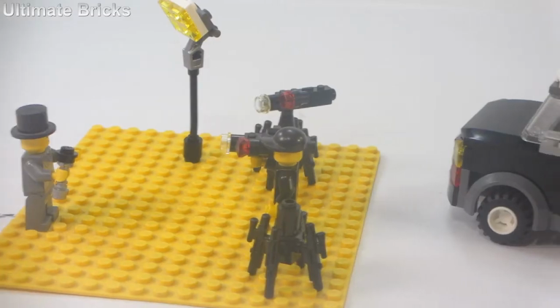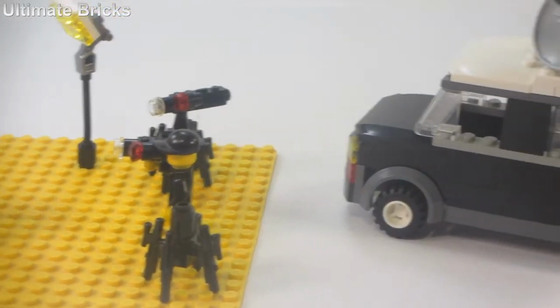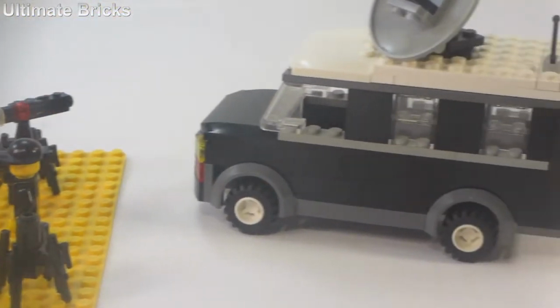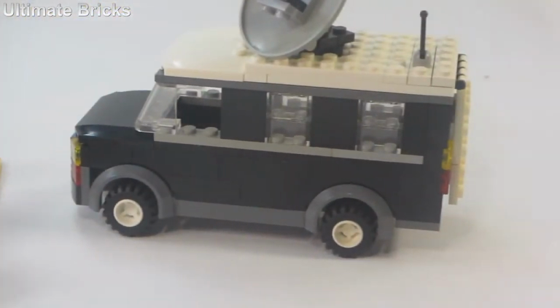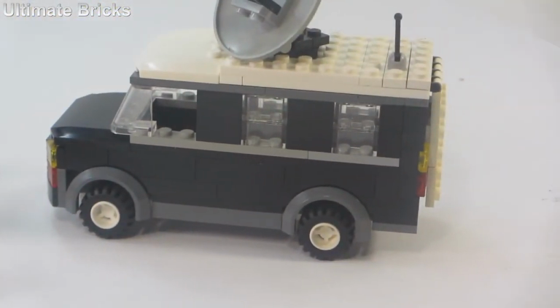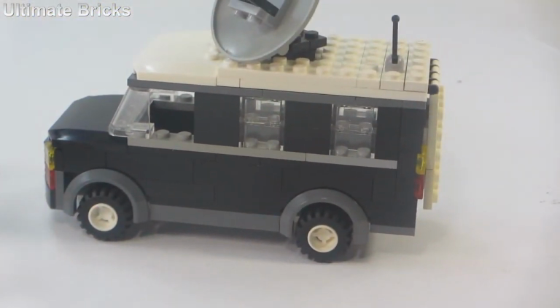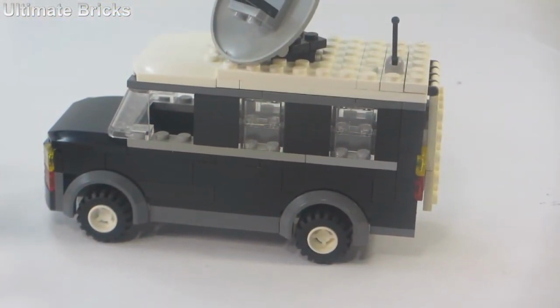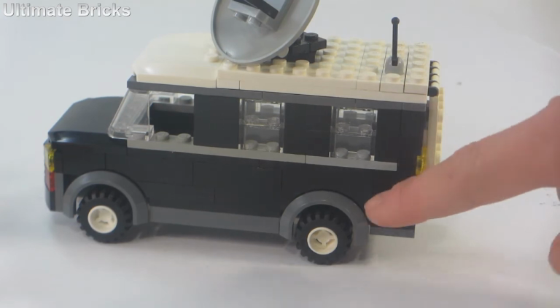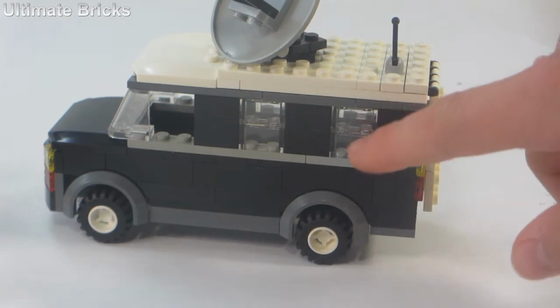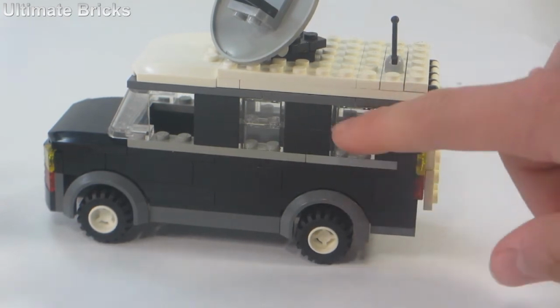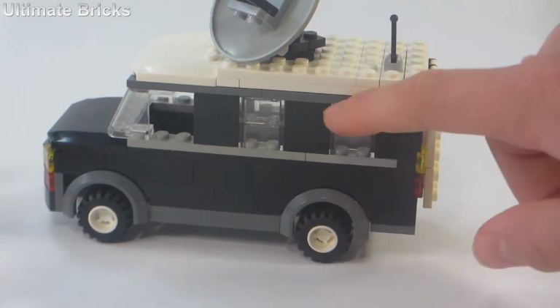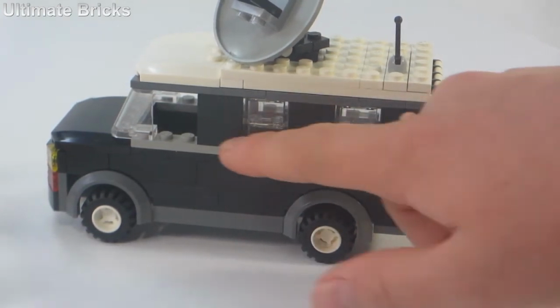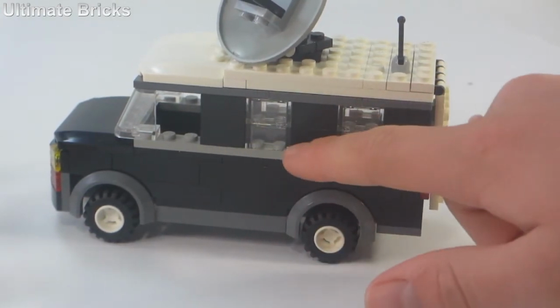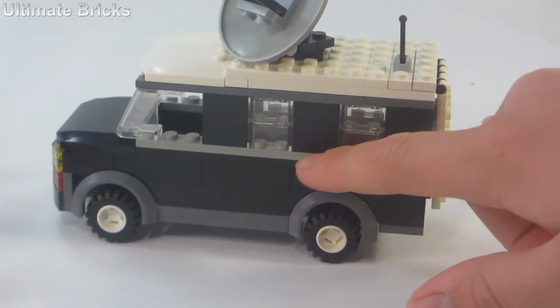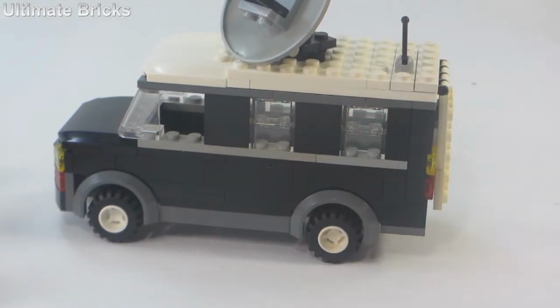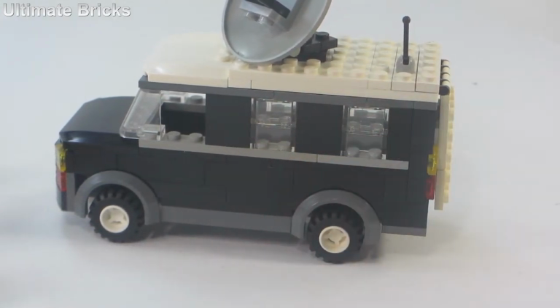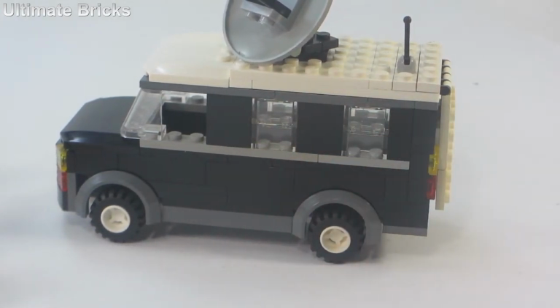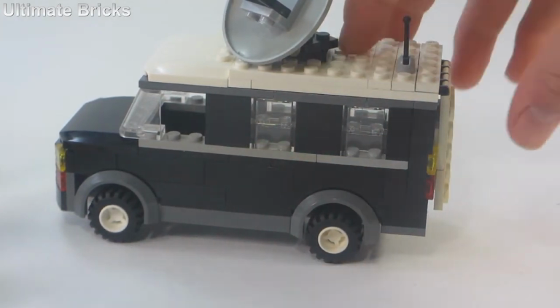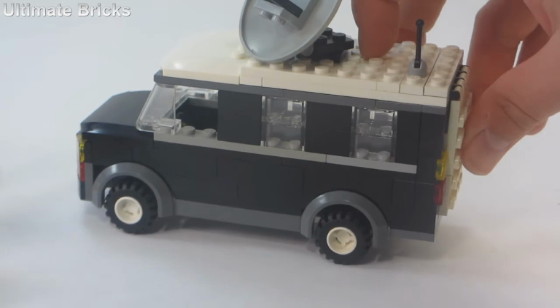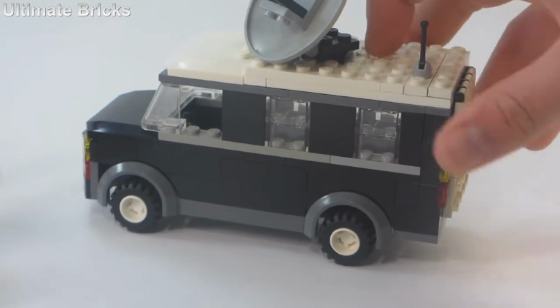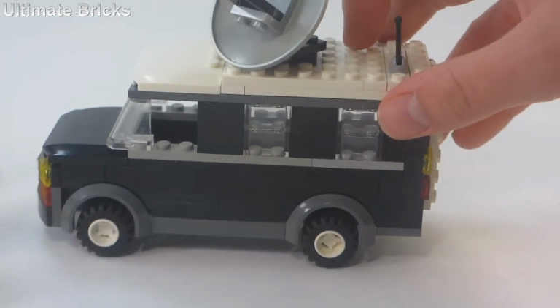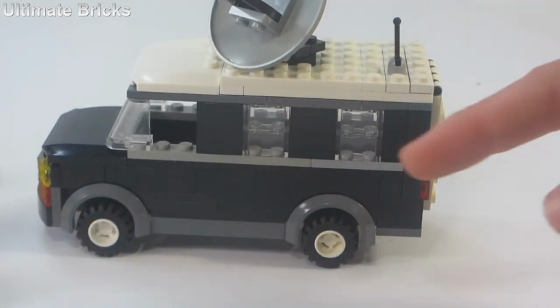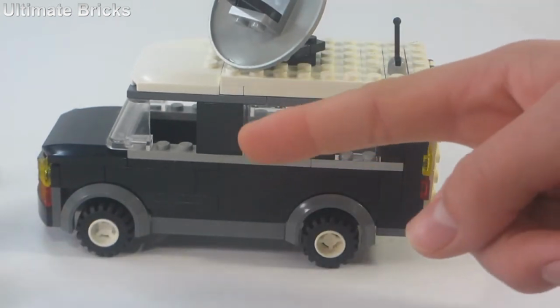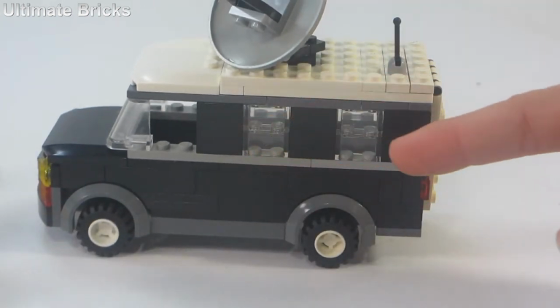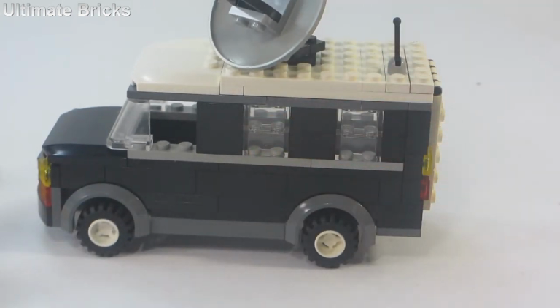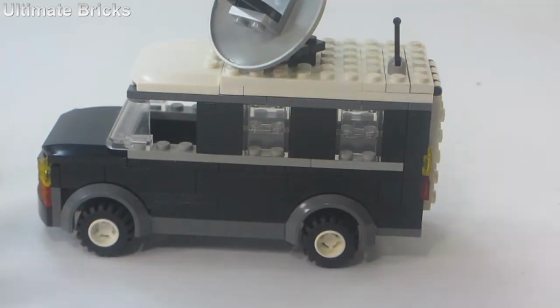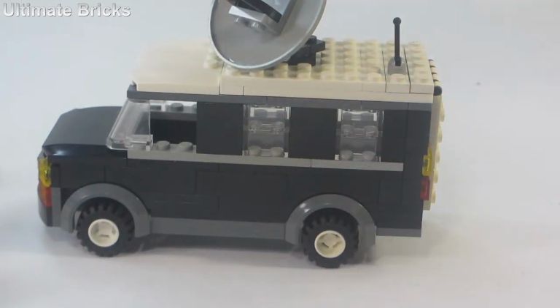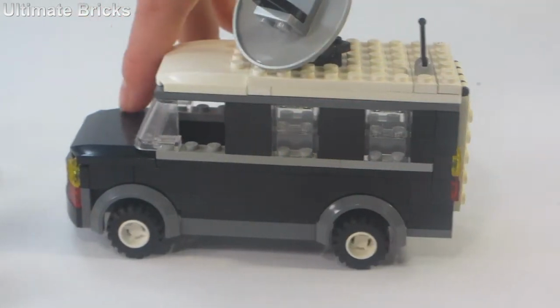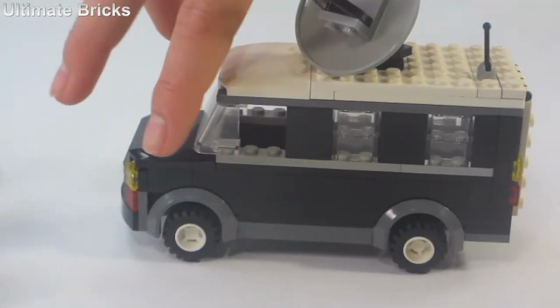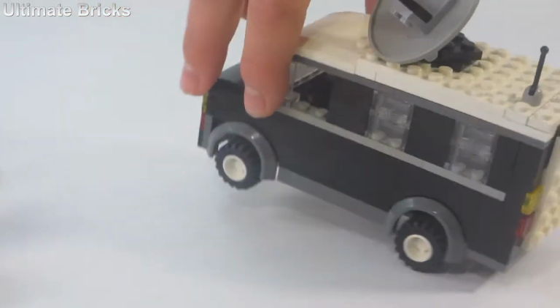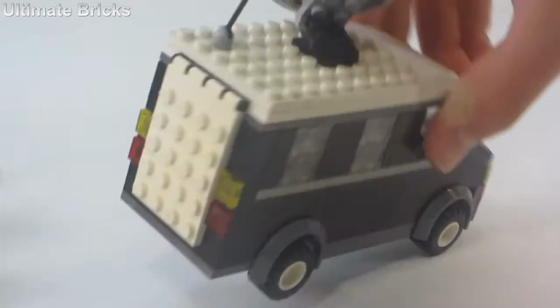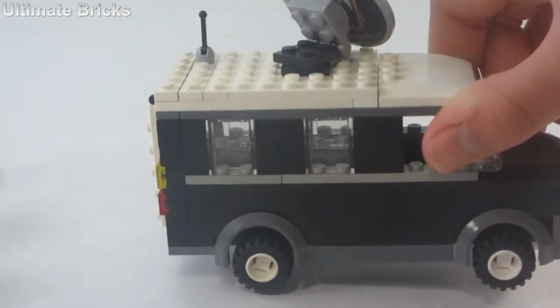Getting back to the van, you can see some of the colors and details are mainly black with some light gray and dark gray accents, as well as the white roof. There are some windows back there as you can see, and those are on both sides.